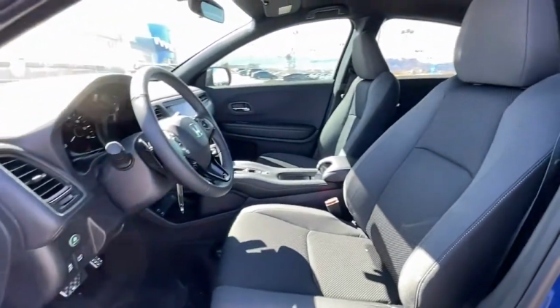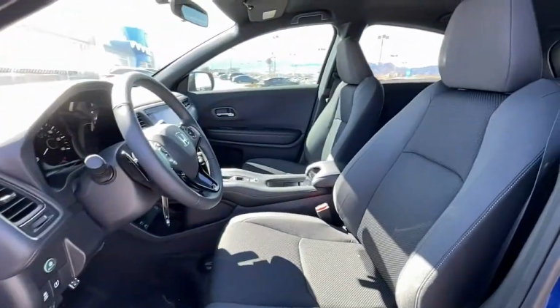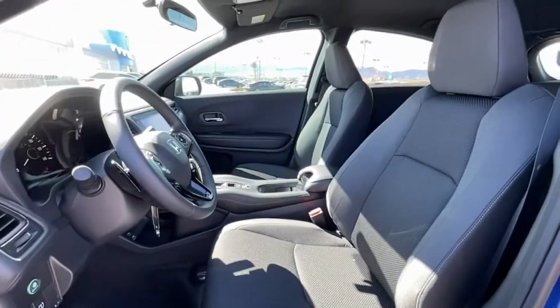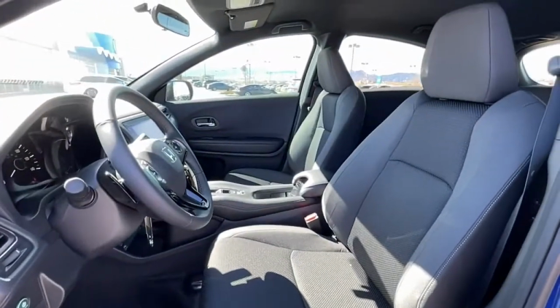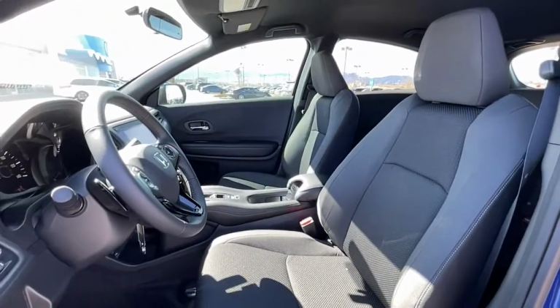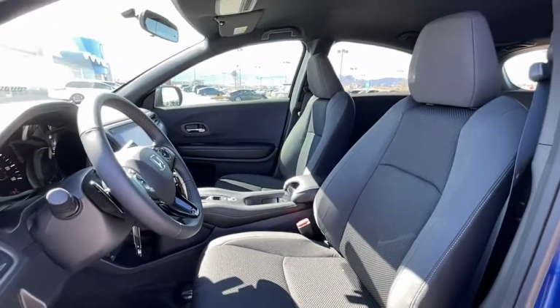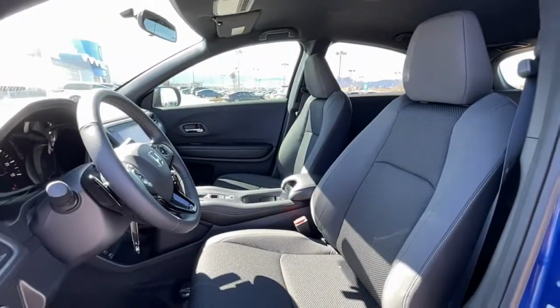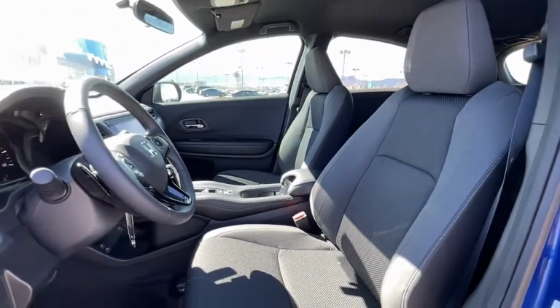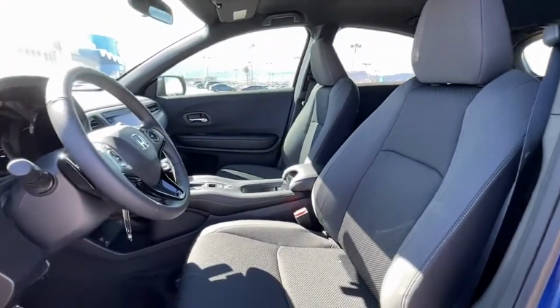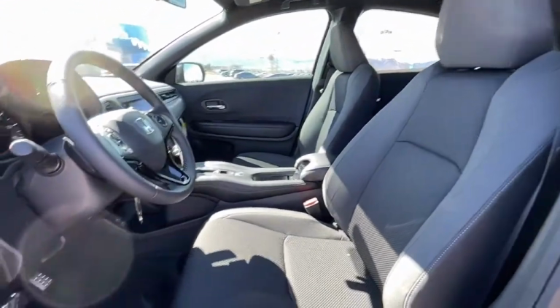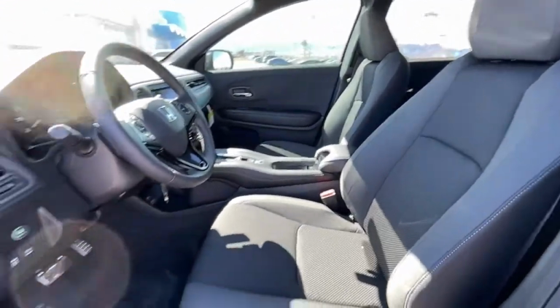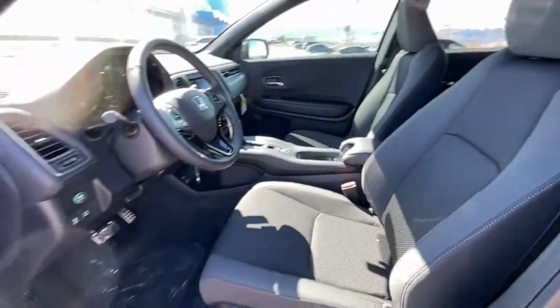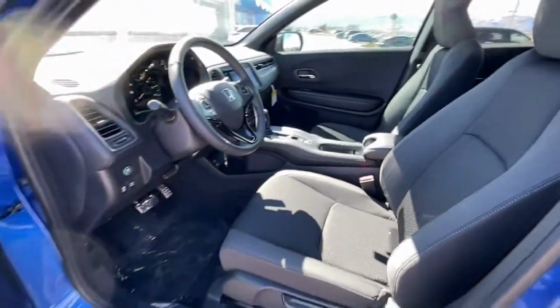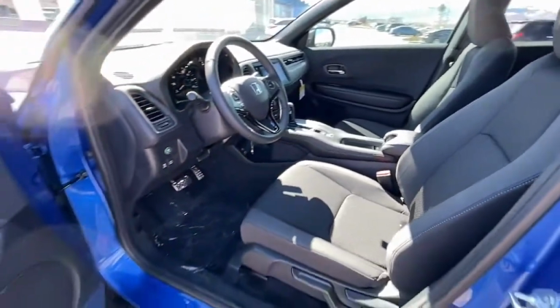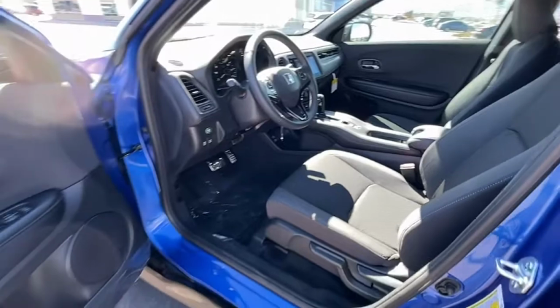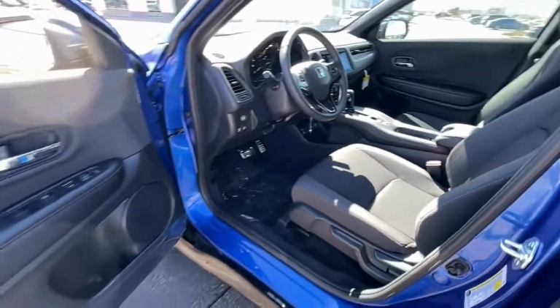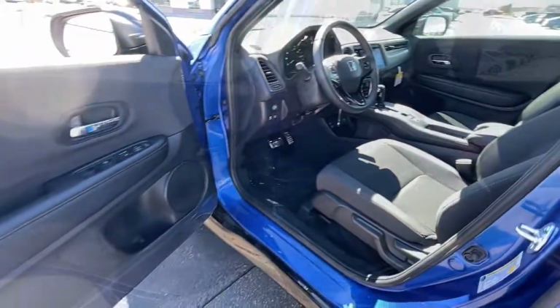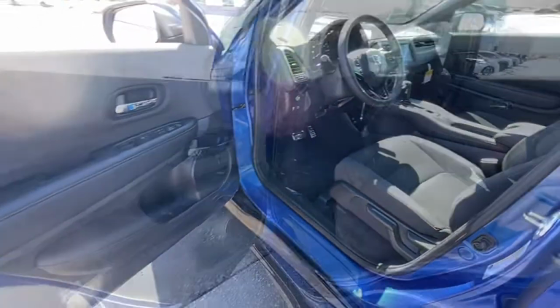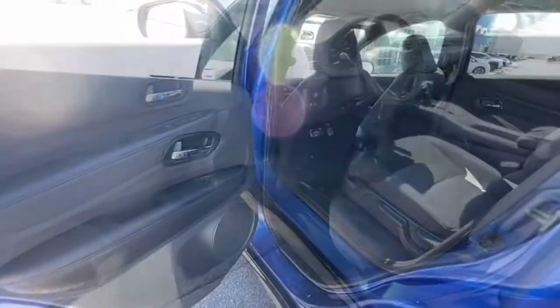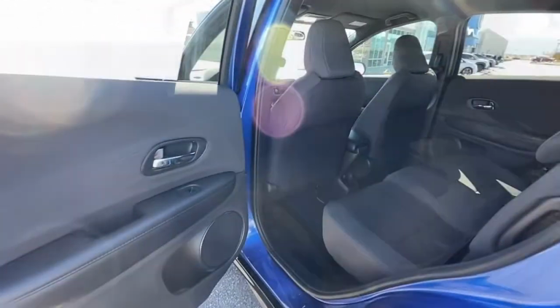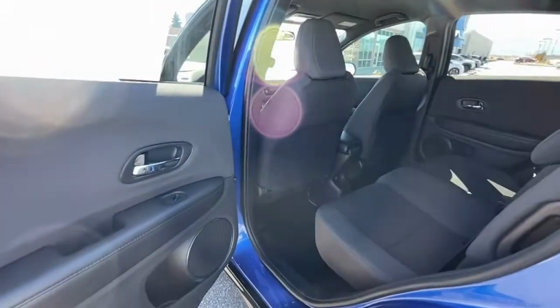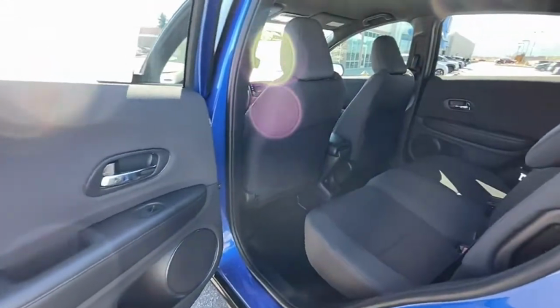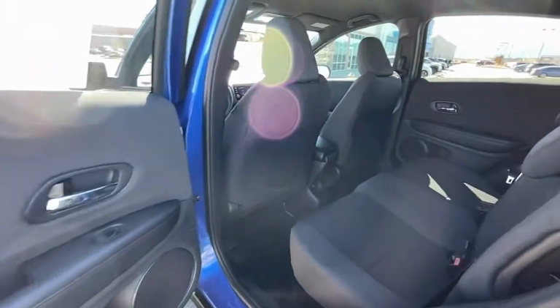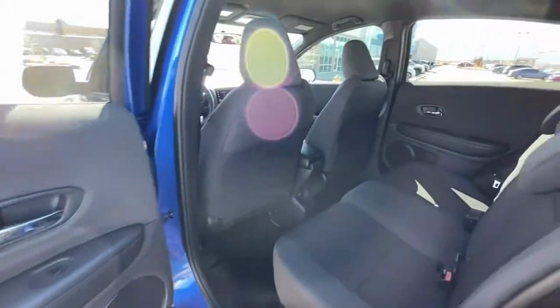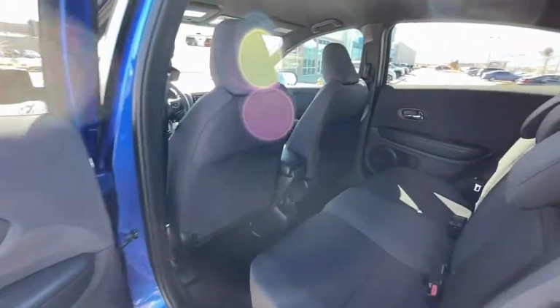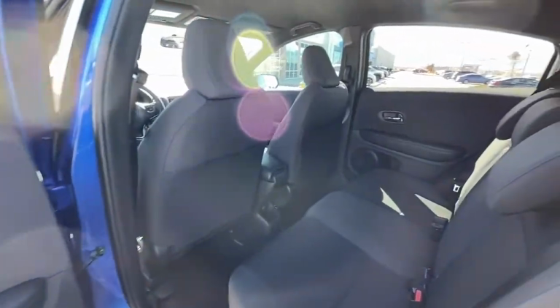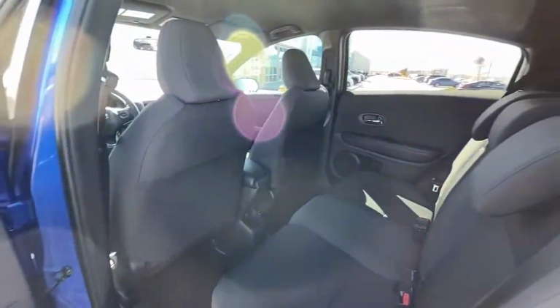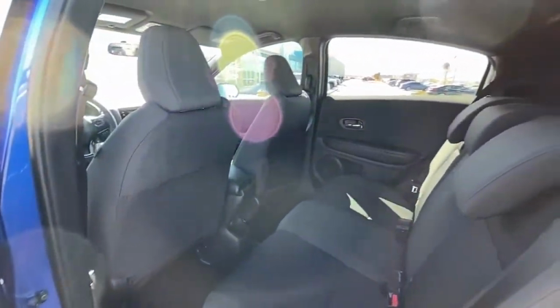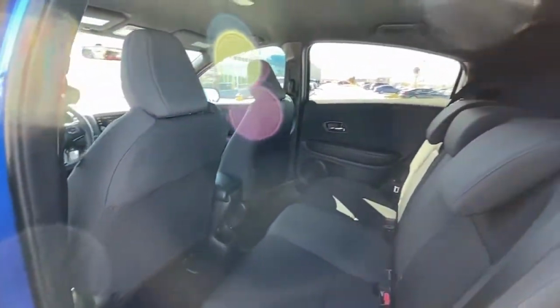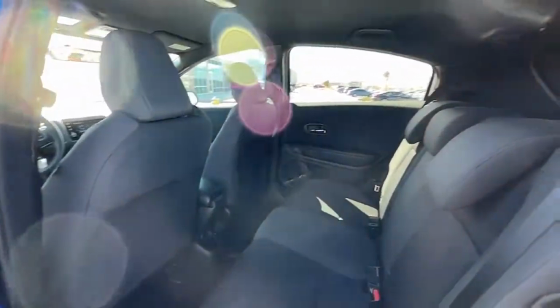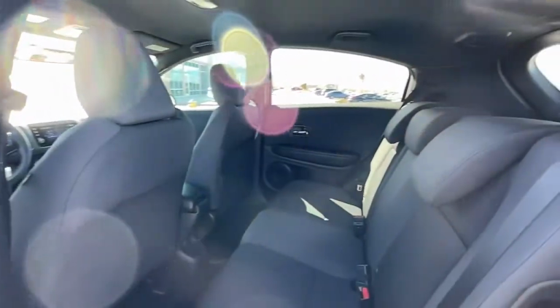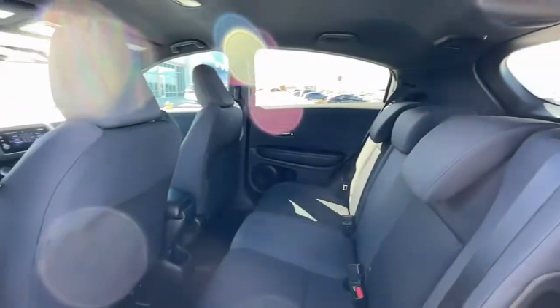This Honda HRV is the perfect blend of comfort, convenience, and cleverness. Come in for a test drive experience and take a closer look.